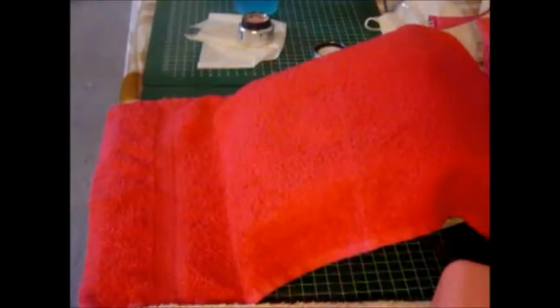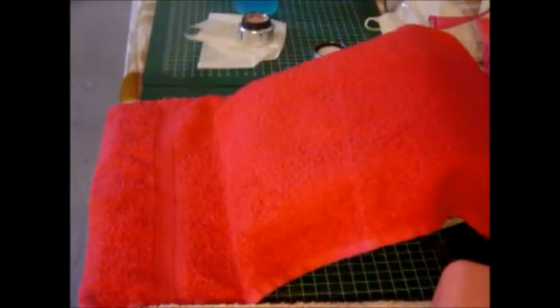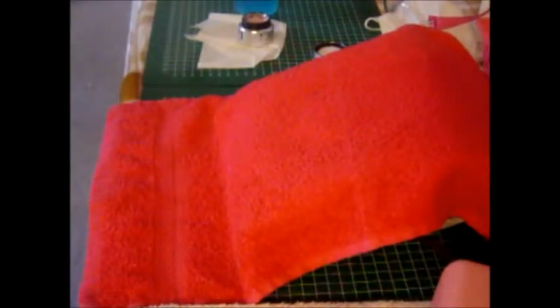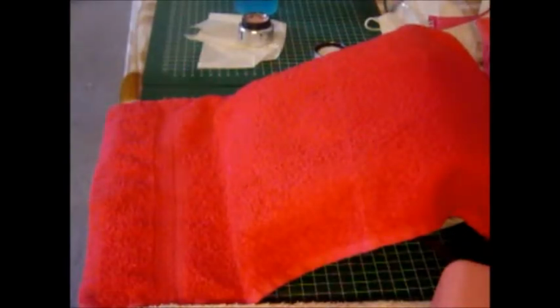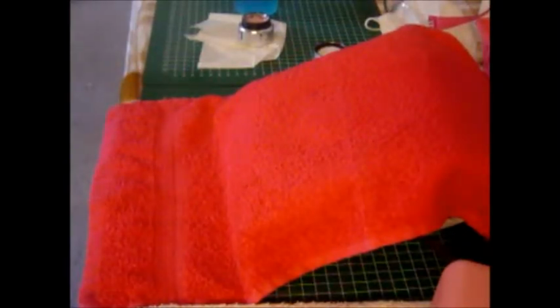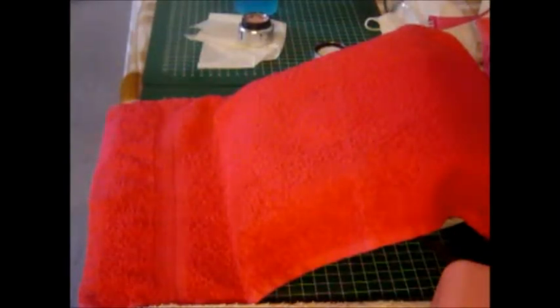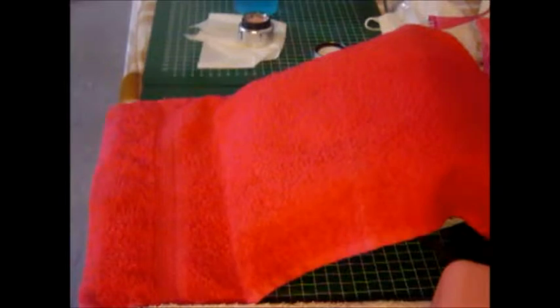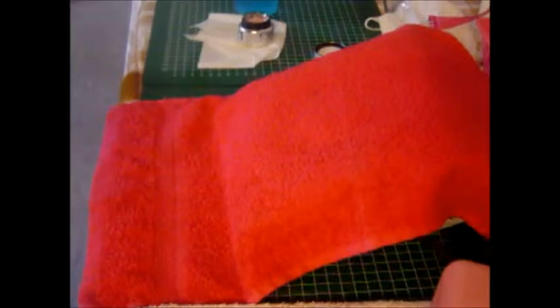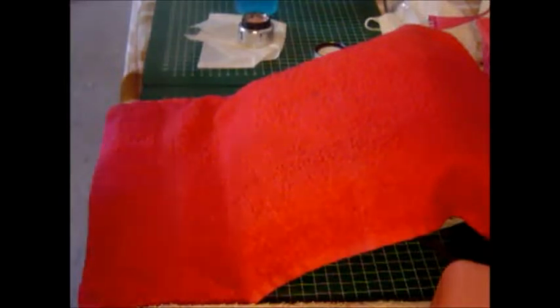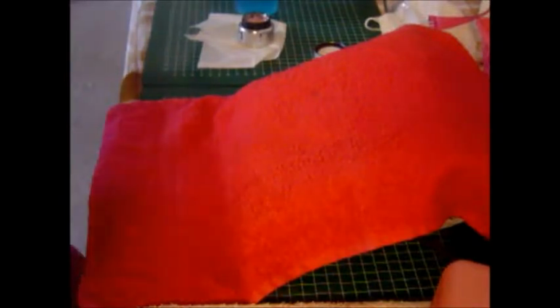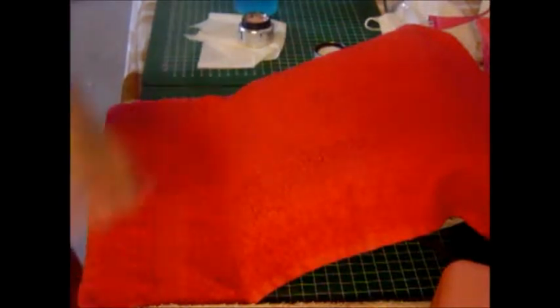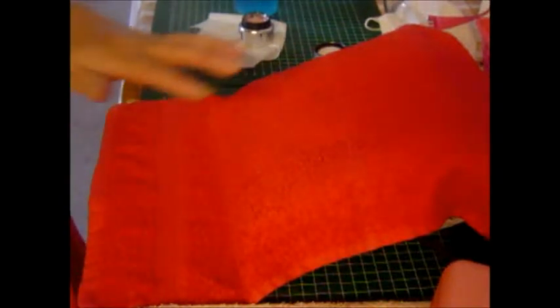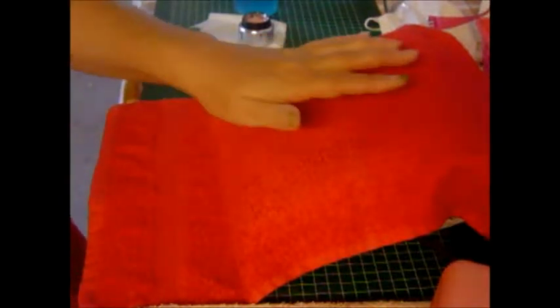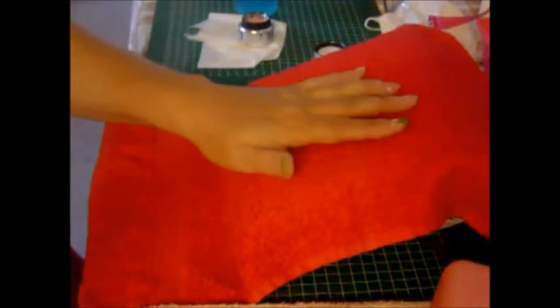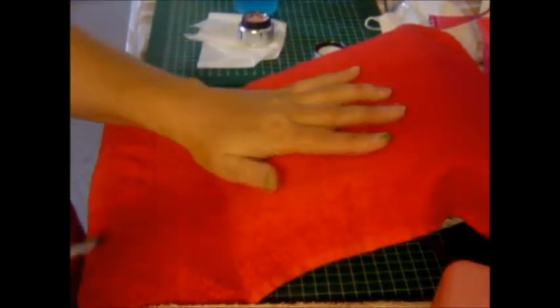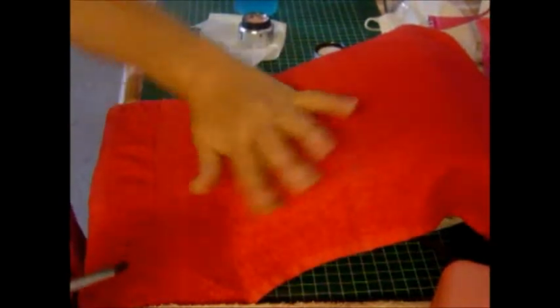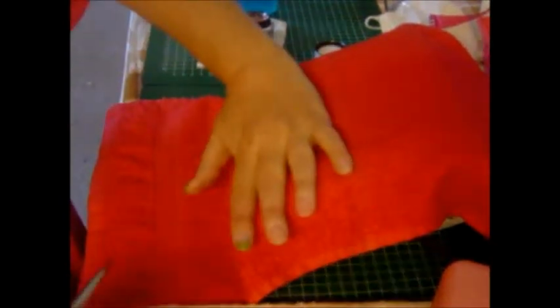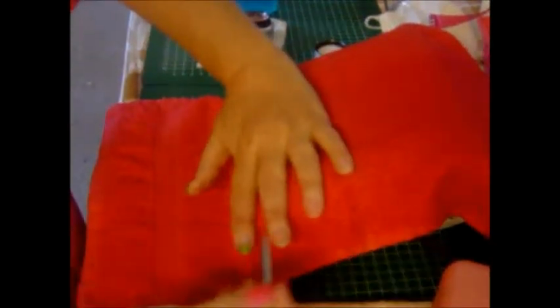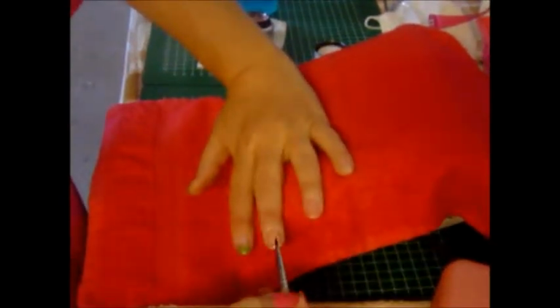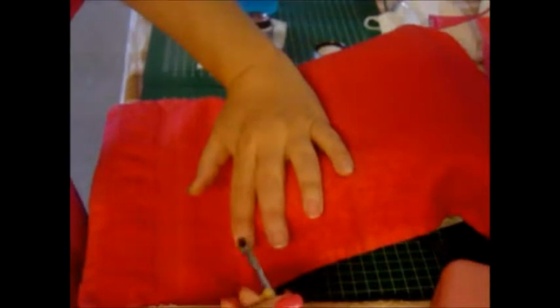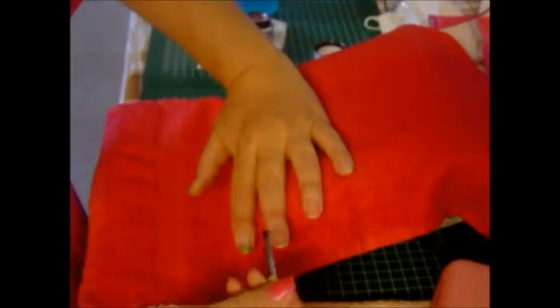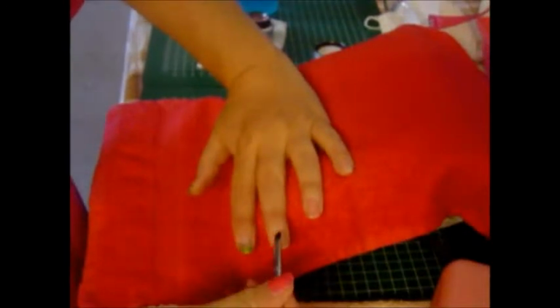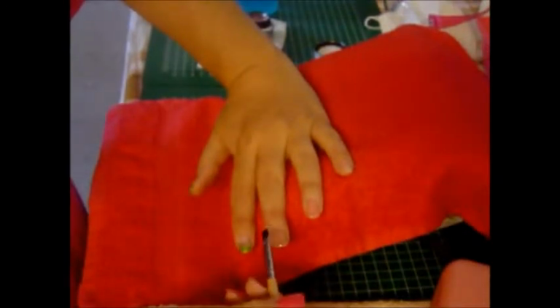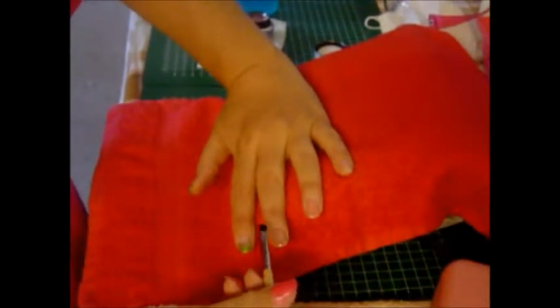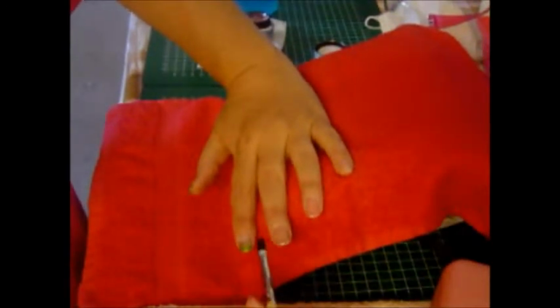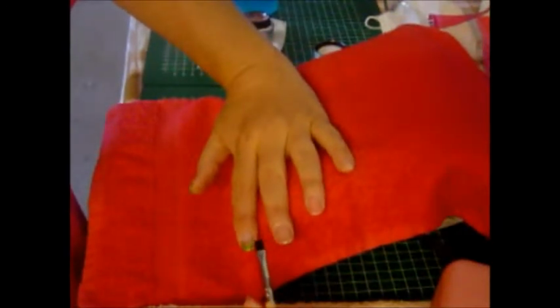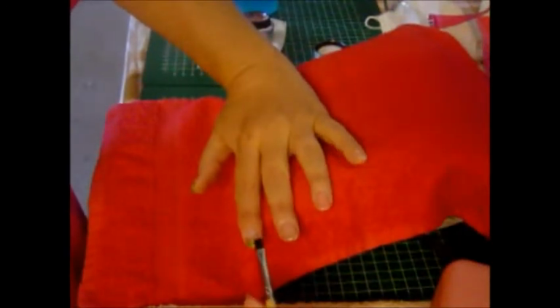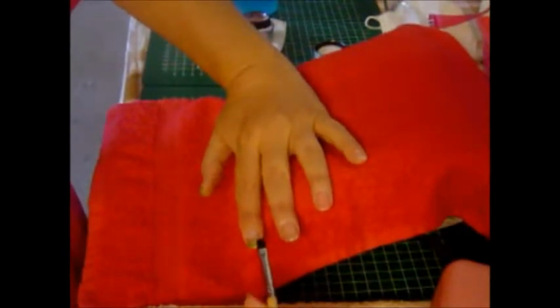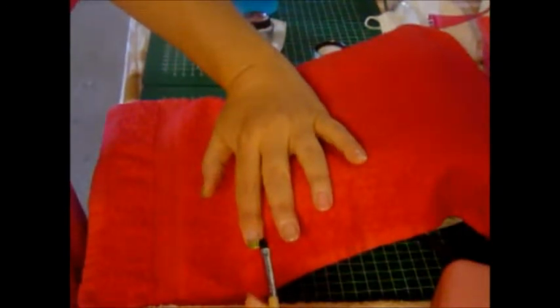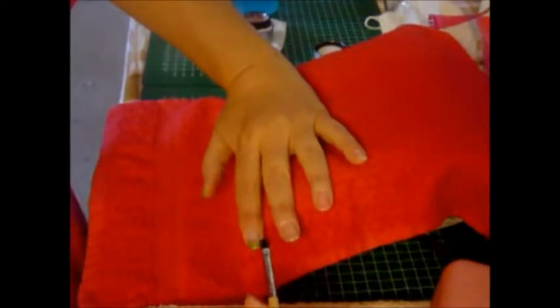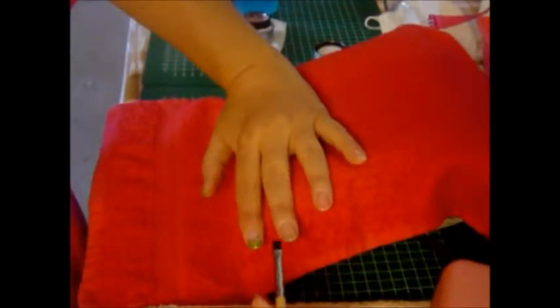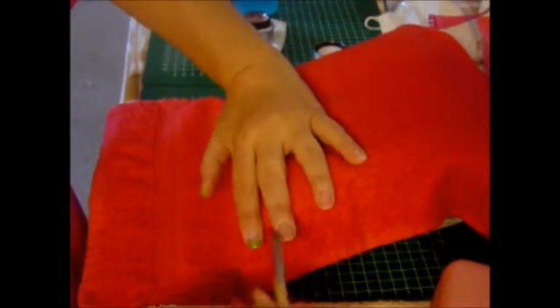Hello everybody. Well, this is a video — I'm going to try it. A nail video if I'm in a good position. Anyway, I'm gonna make a nail and as it always is, it goes with the flow.